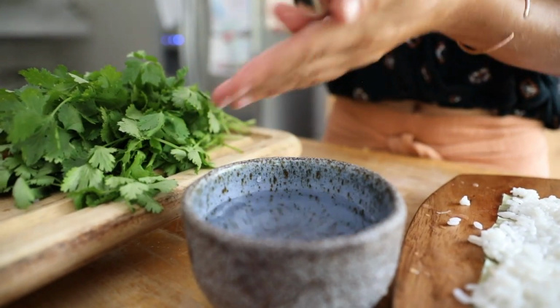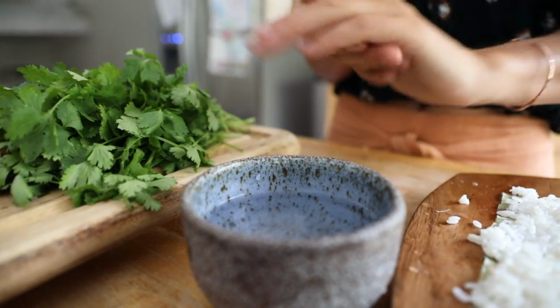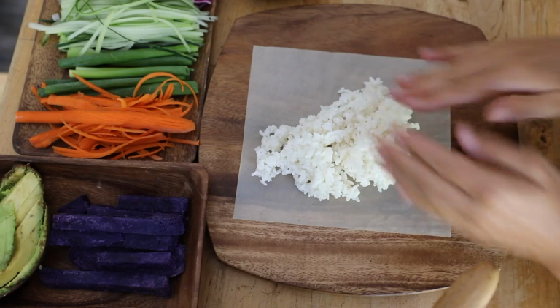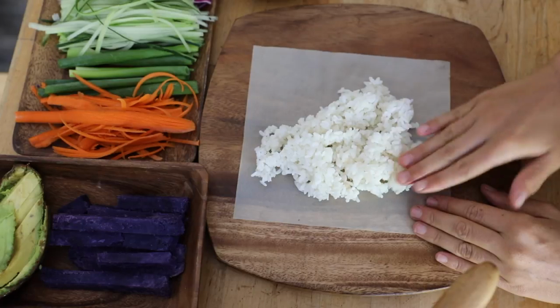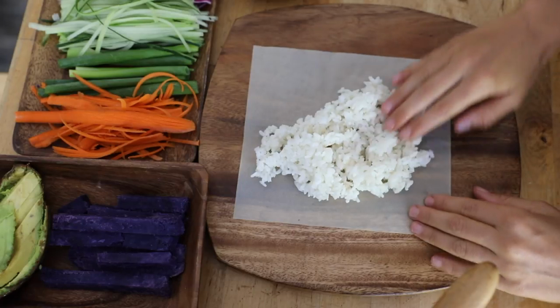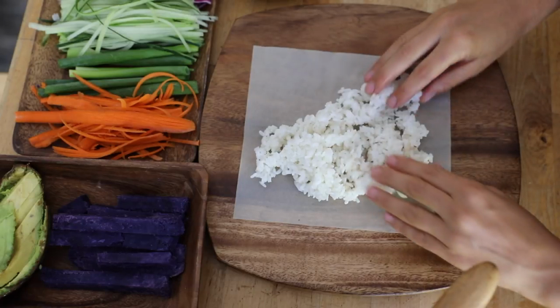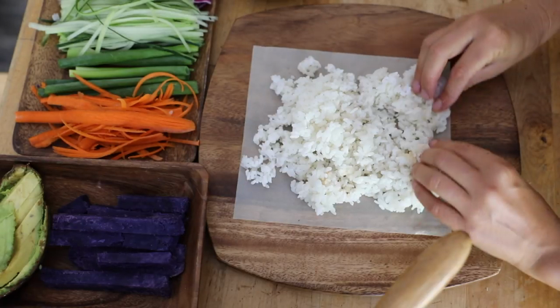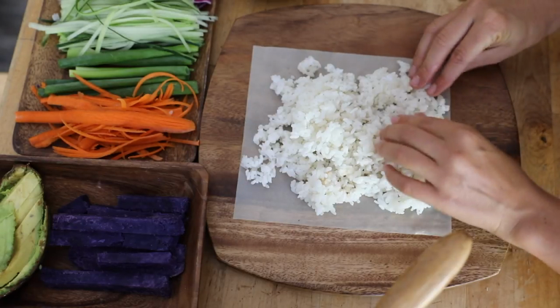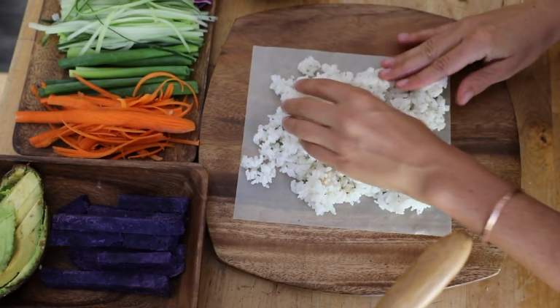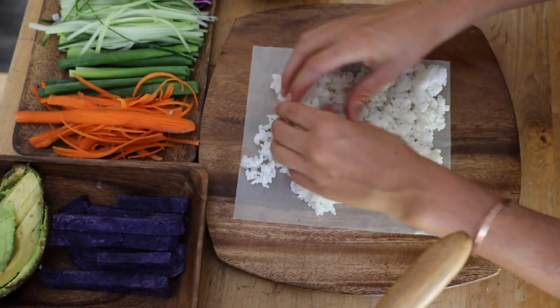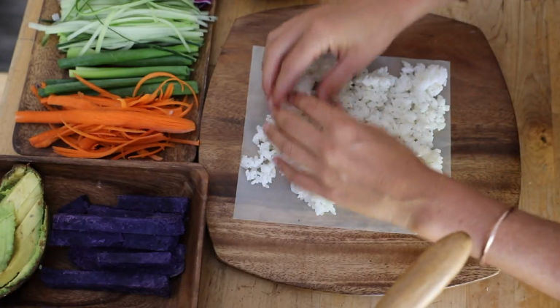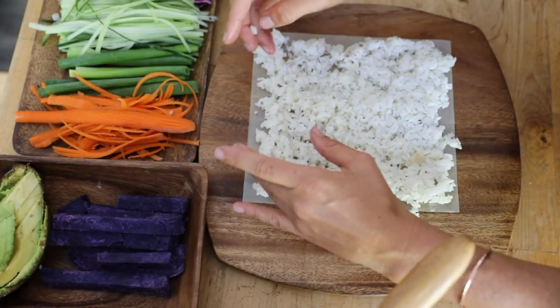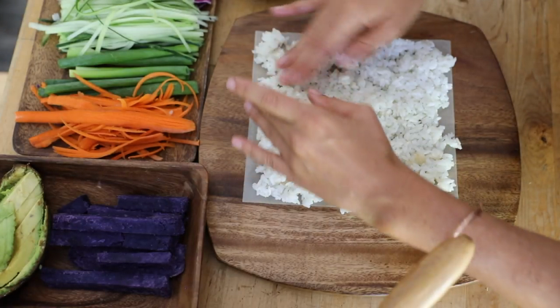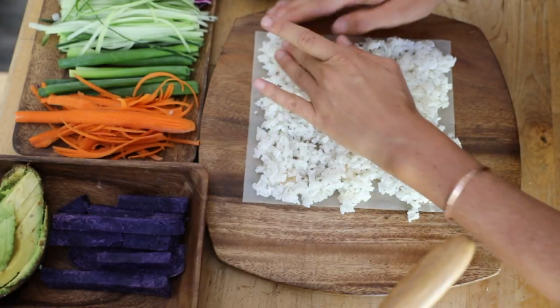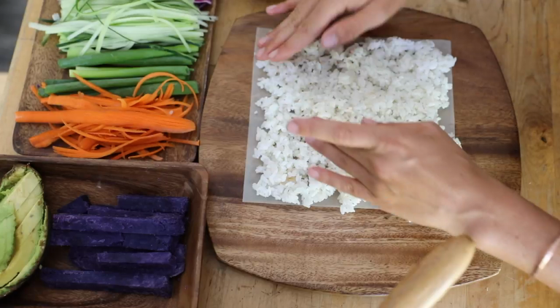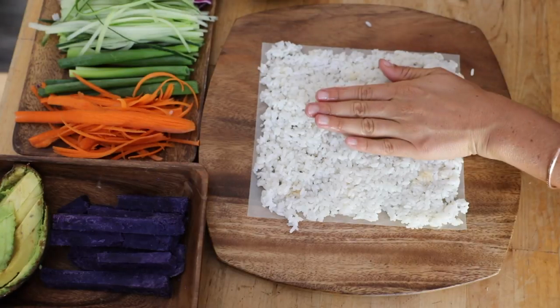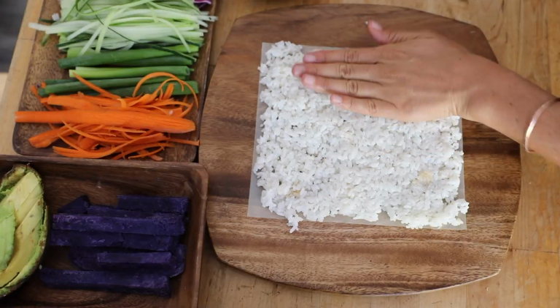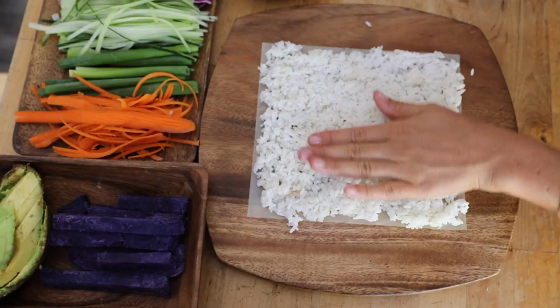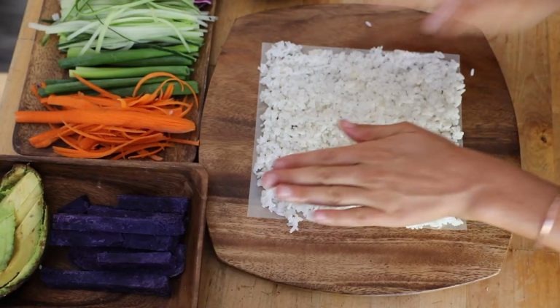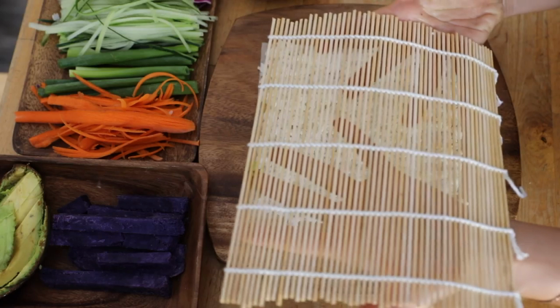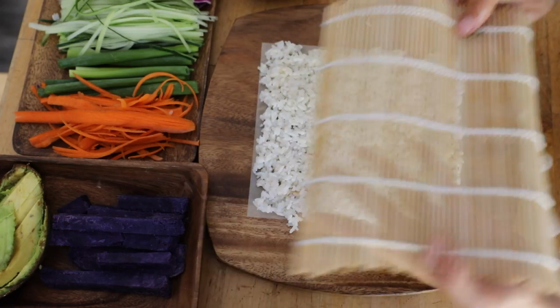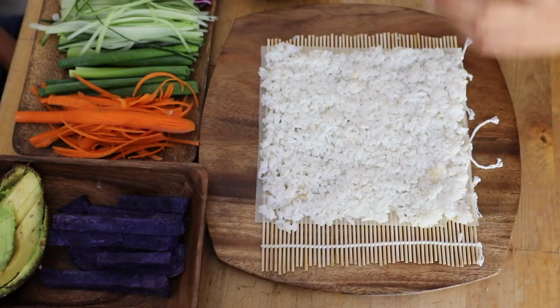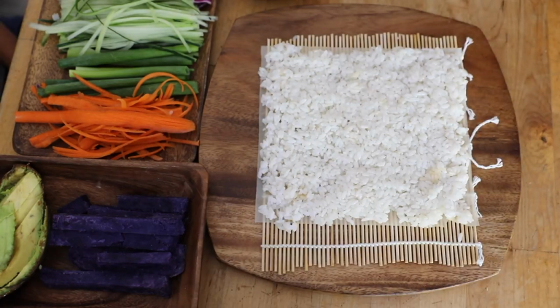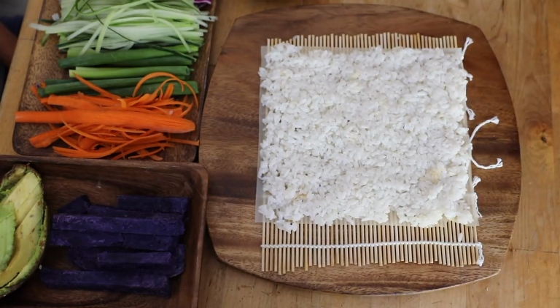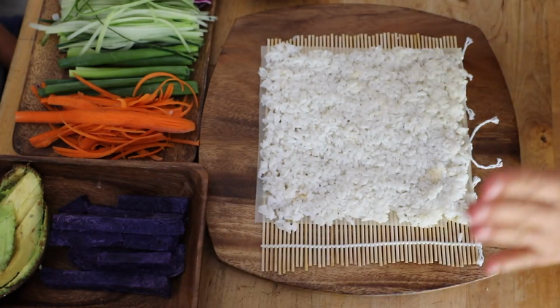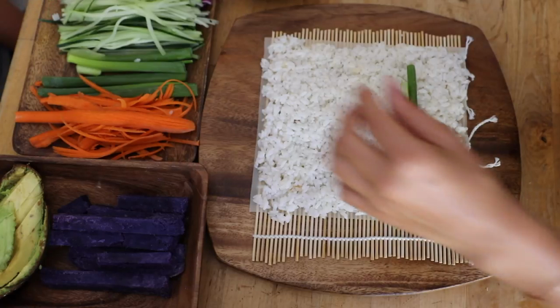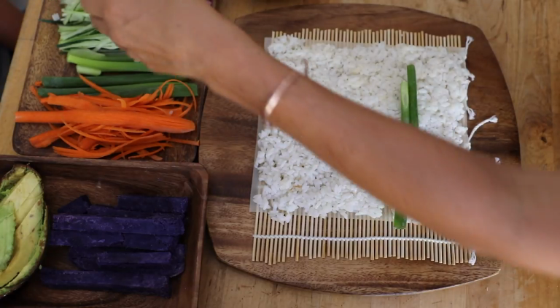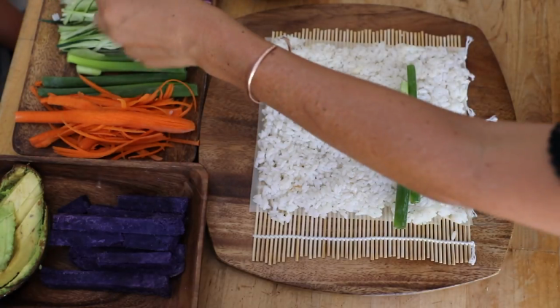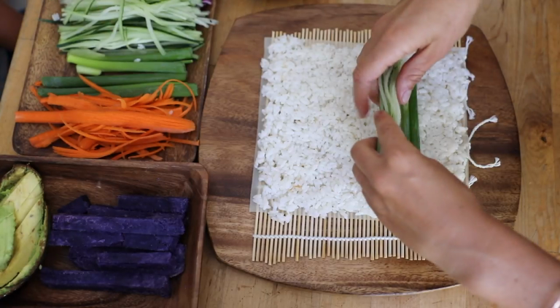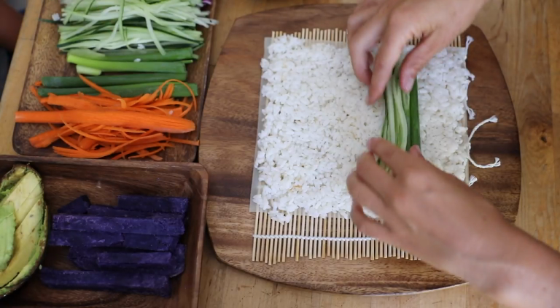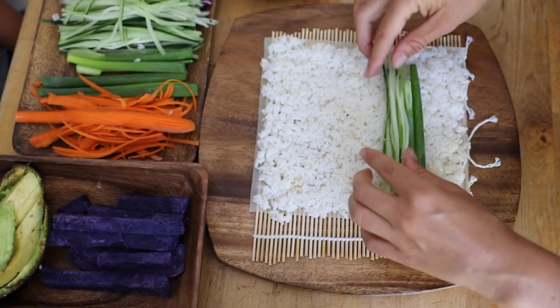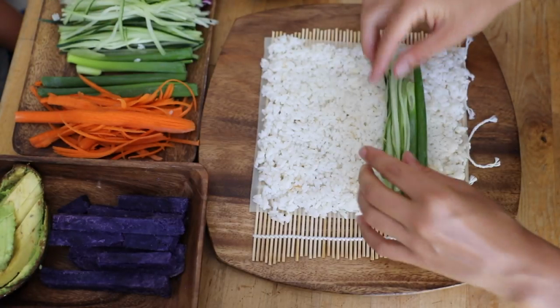Just wet your fingers, spread all the rice out evenly across your soy paper, and pat it down so it's even and looks half decent. Then pick one side of your mat and fill all of your ingredients on the inside.